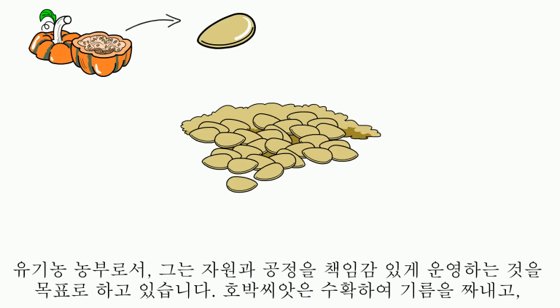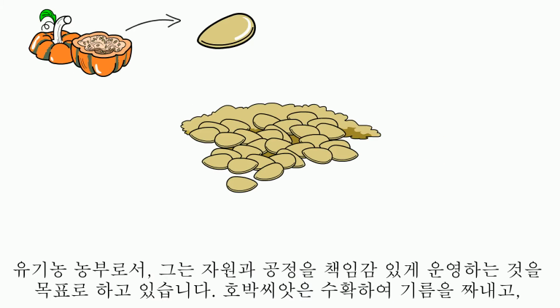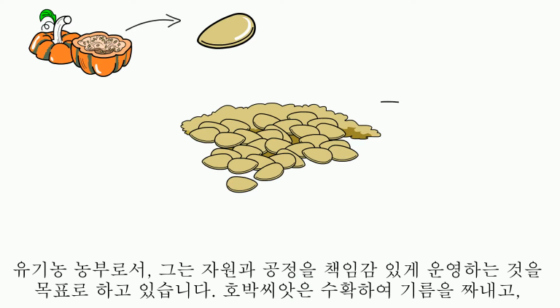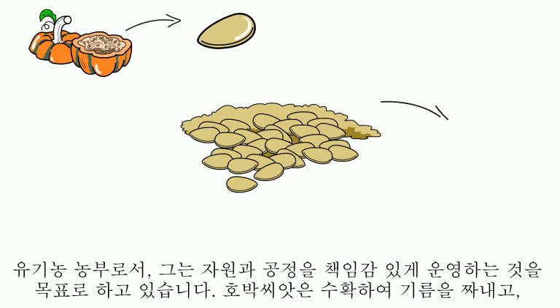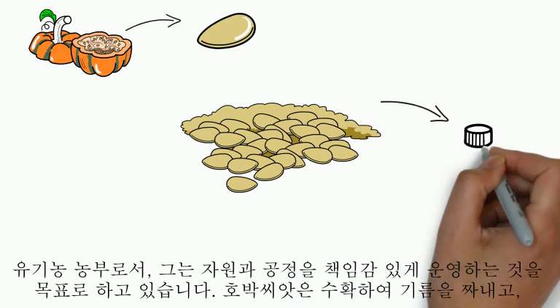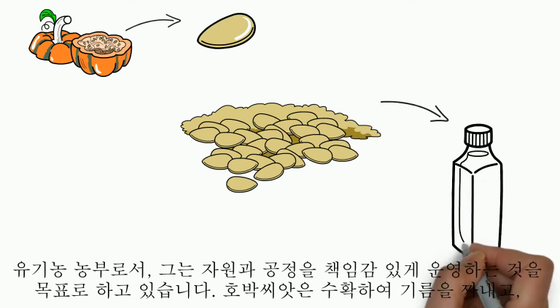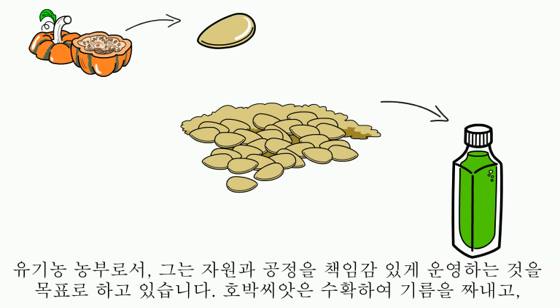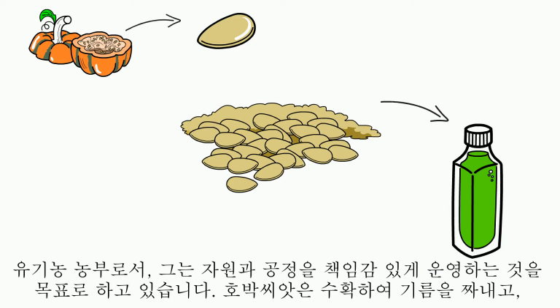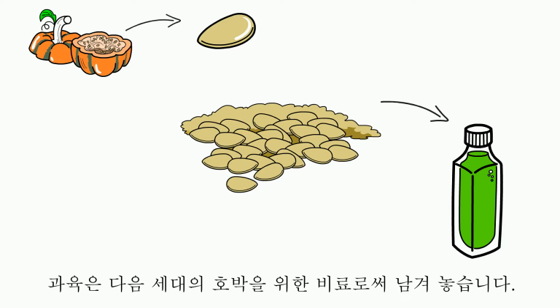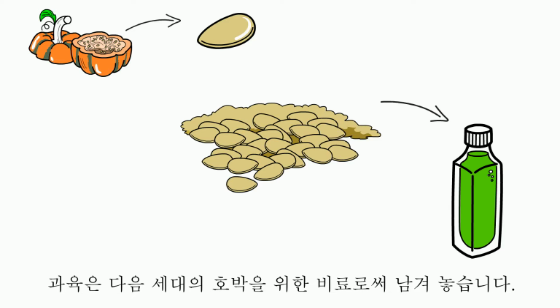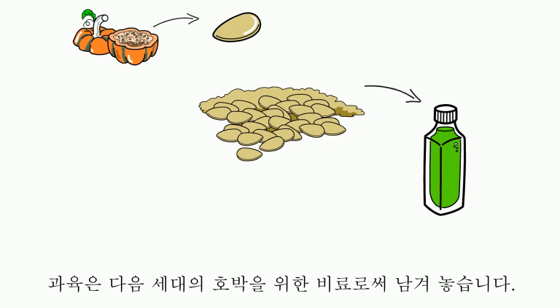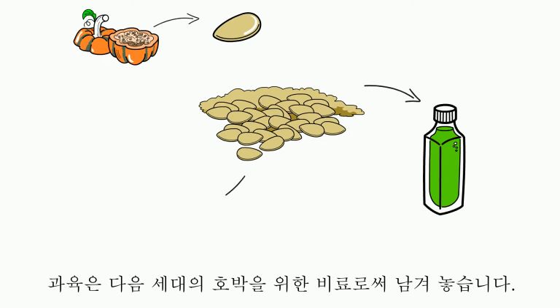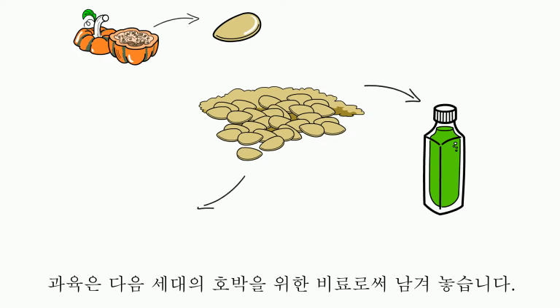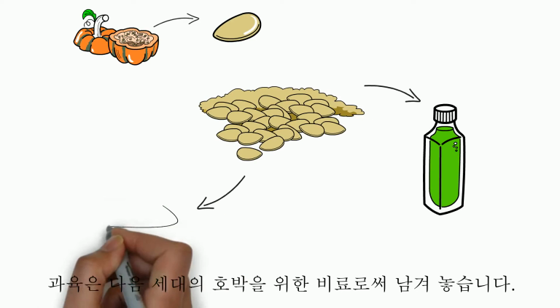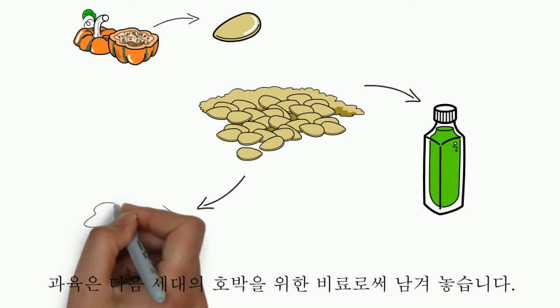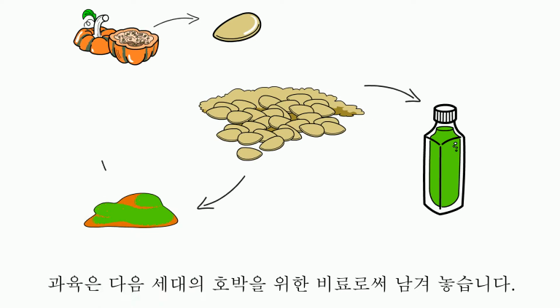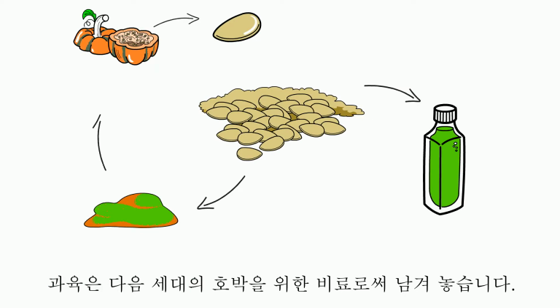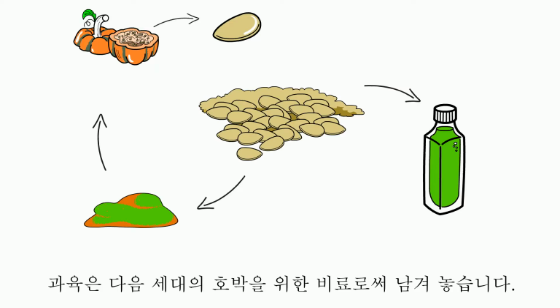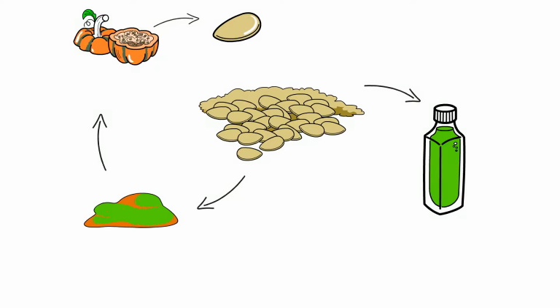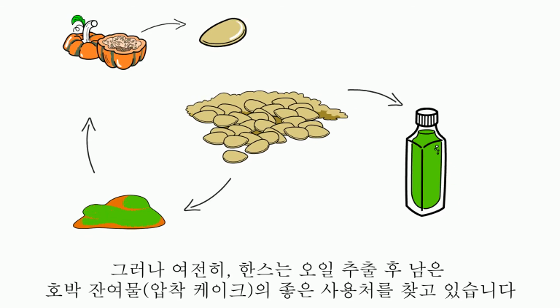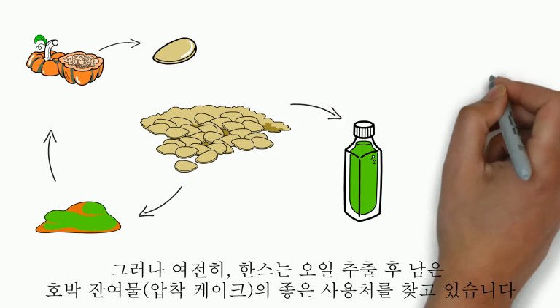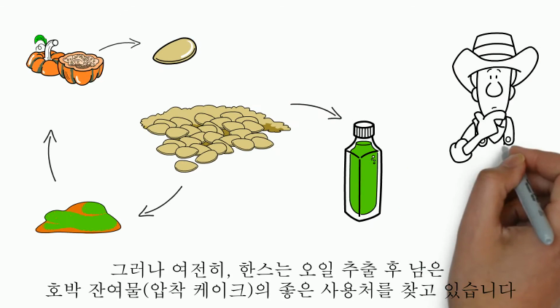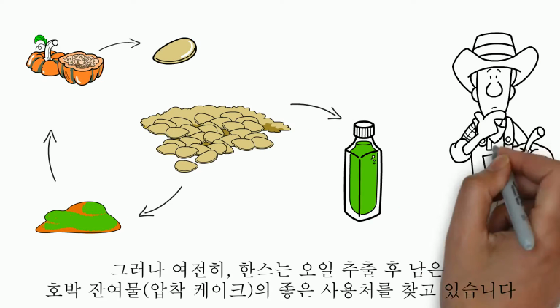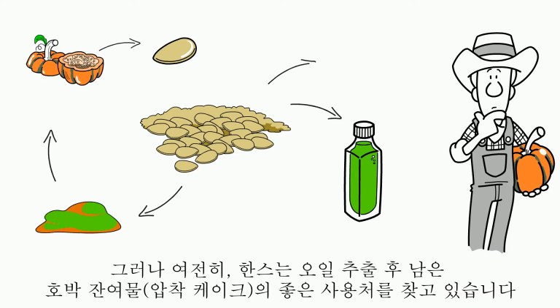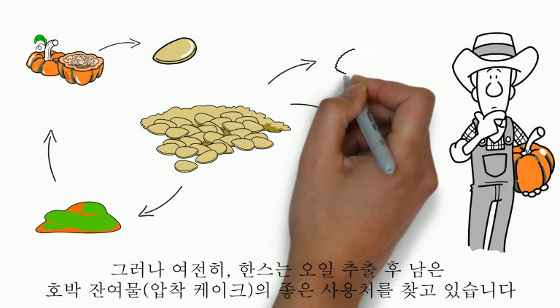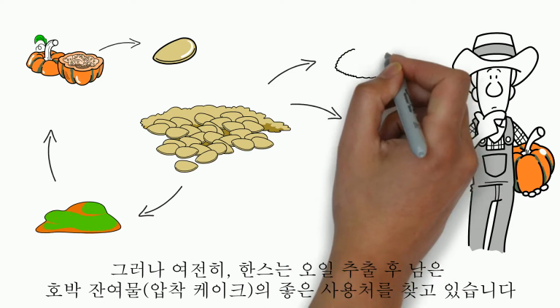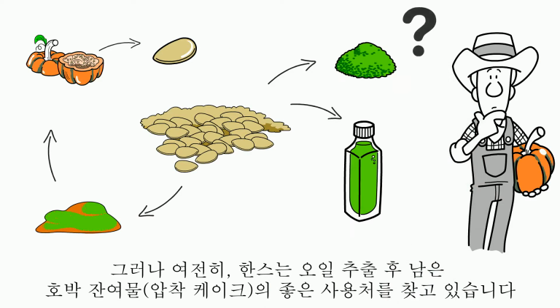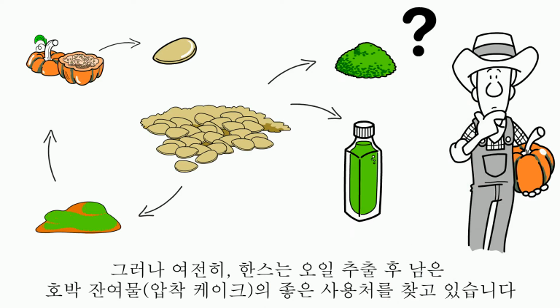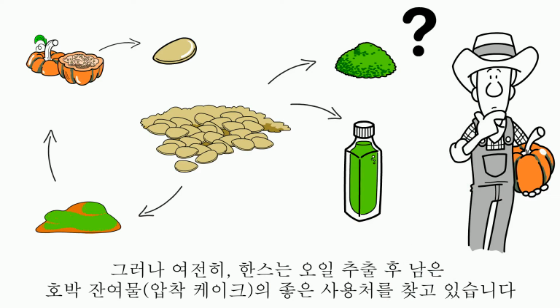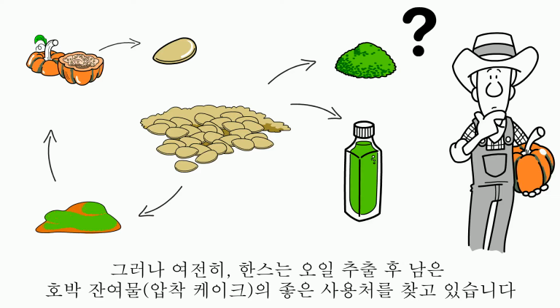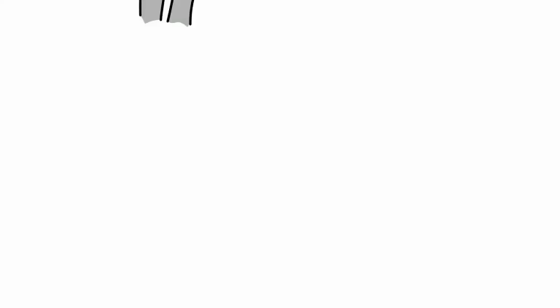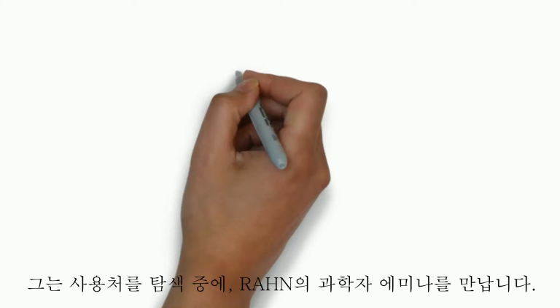Pumpkin seeds are harvested and pressed to oil, while flesh stays as a fertilizer for the next pumpkin generation. Still, Hans is in search of a good application for the residual press cakes.